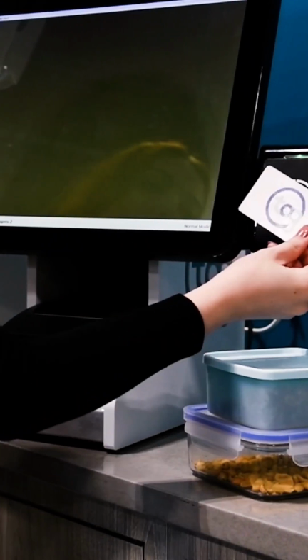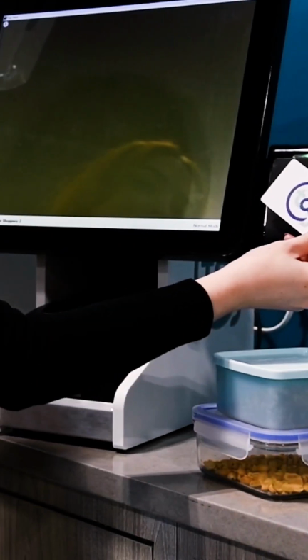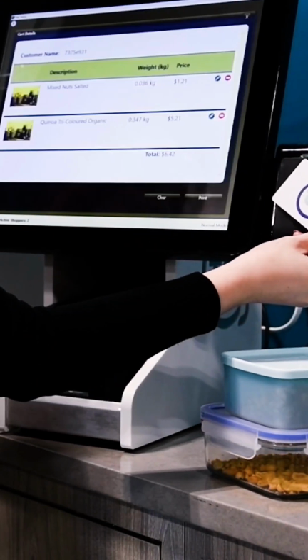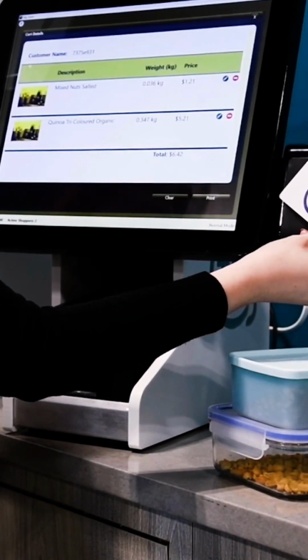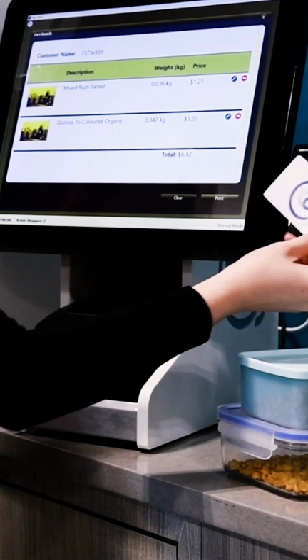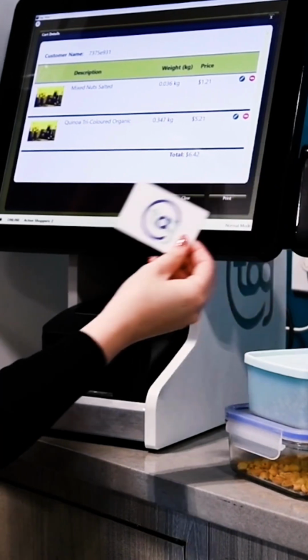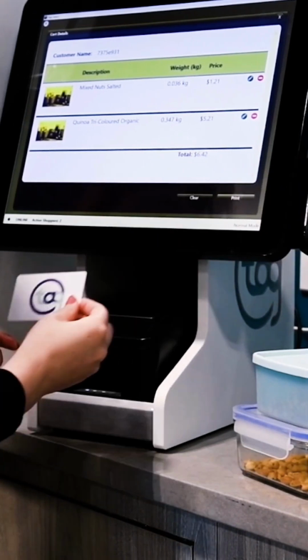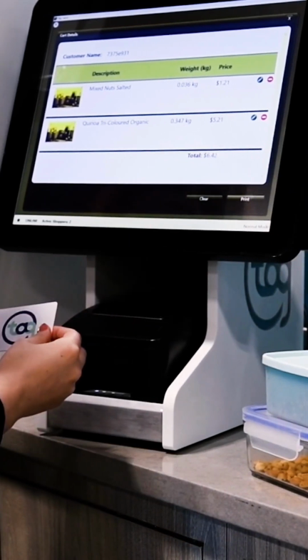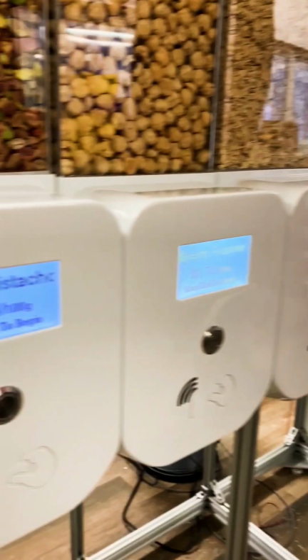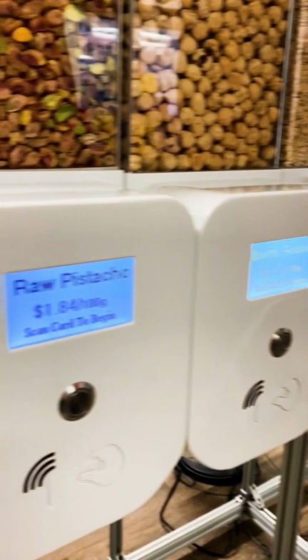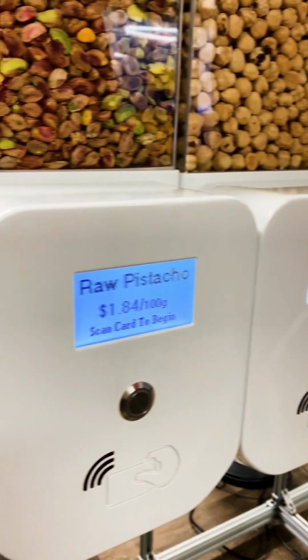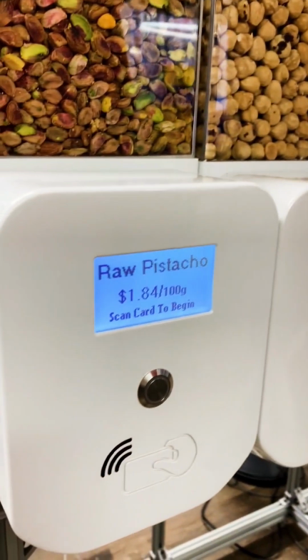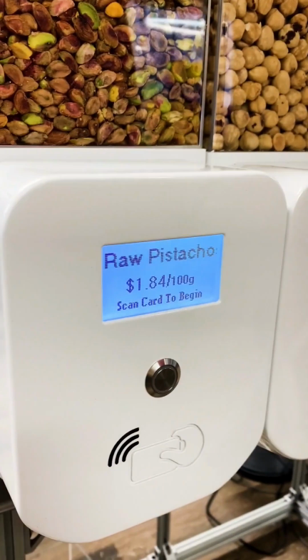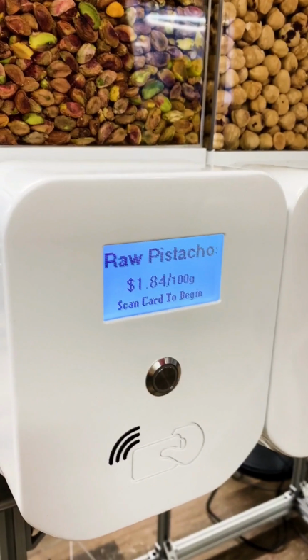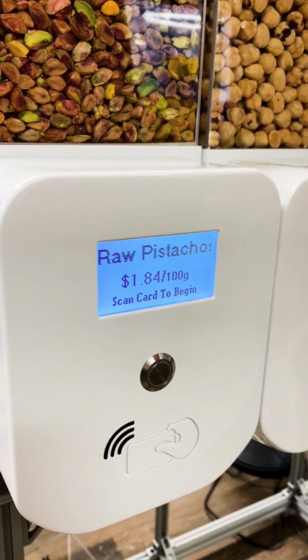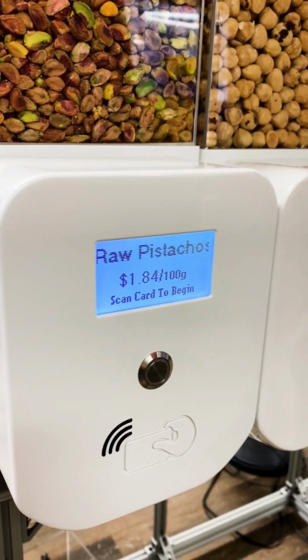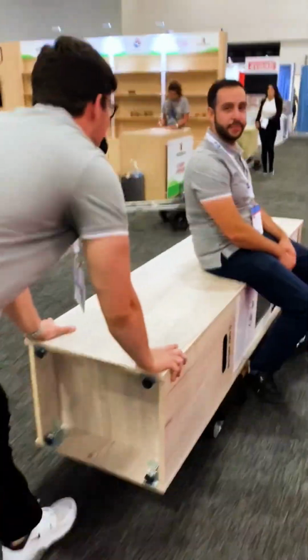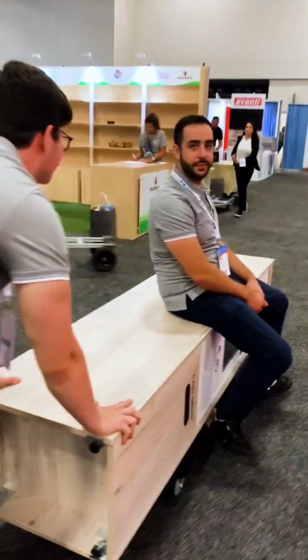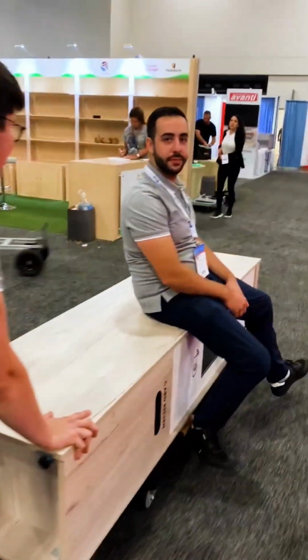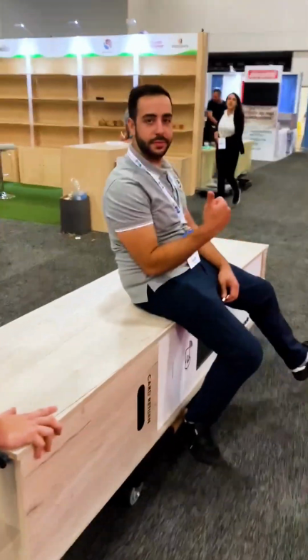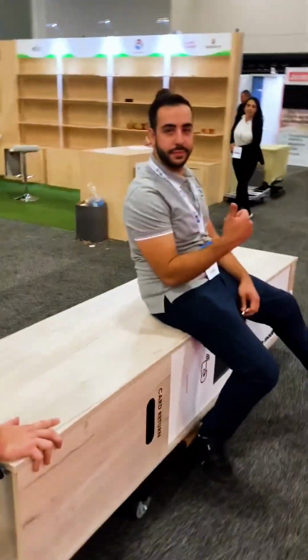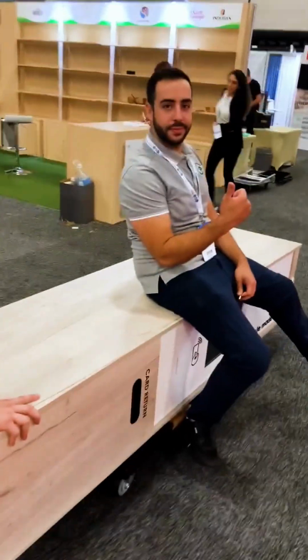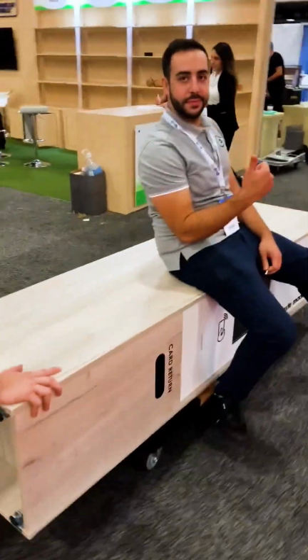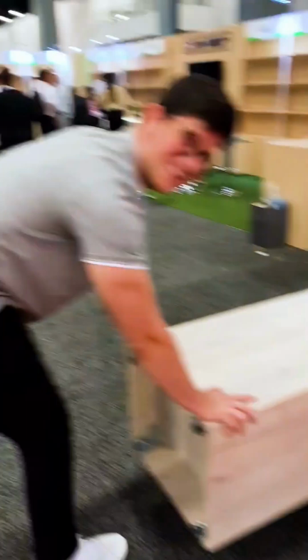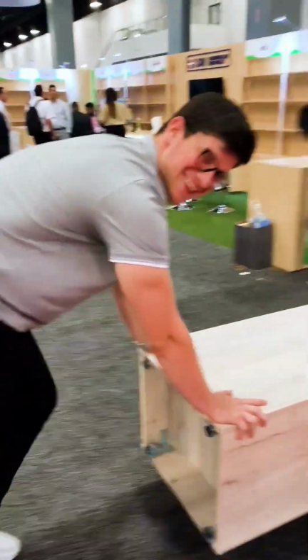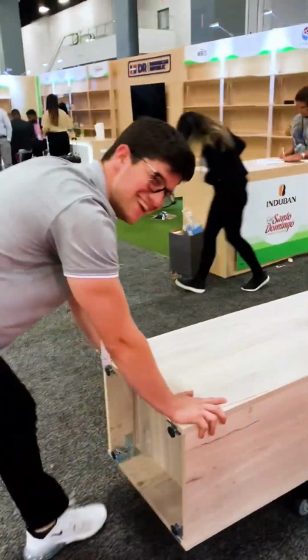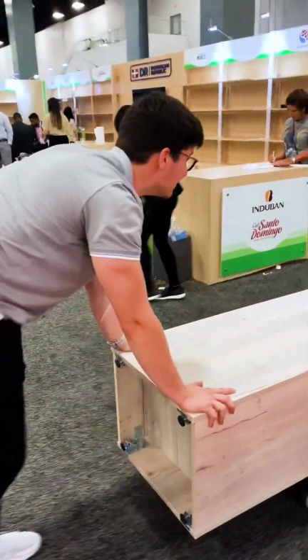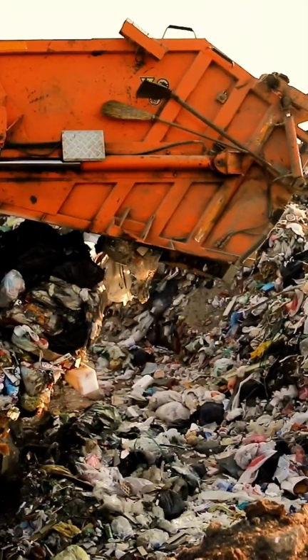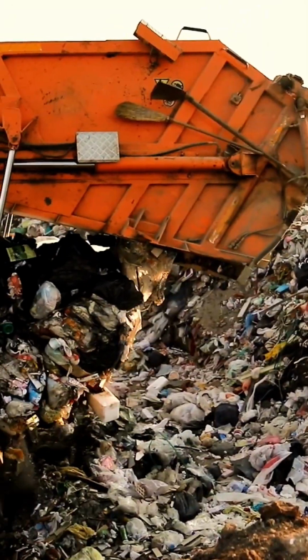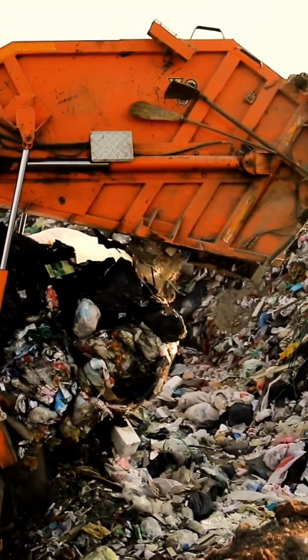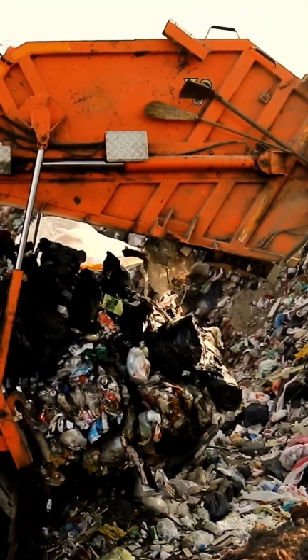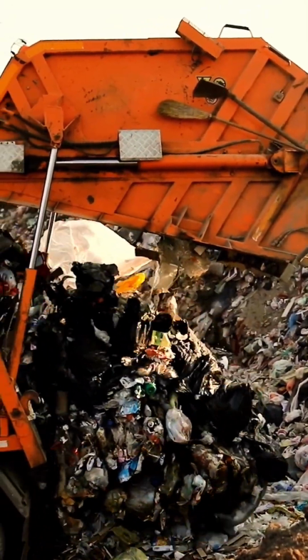Our reusable cartridge design allows for zero waste transport of product directly from the producer to the end user. The world benefits from less packaging and less food waste.